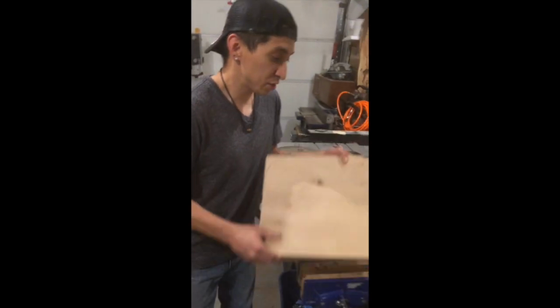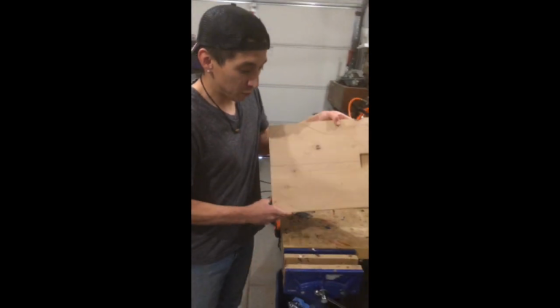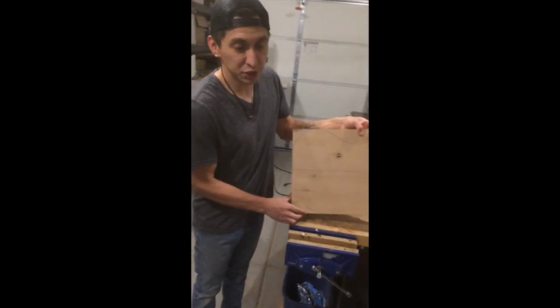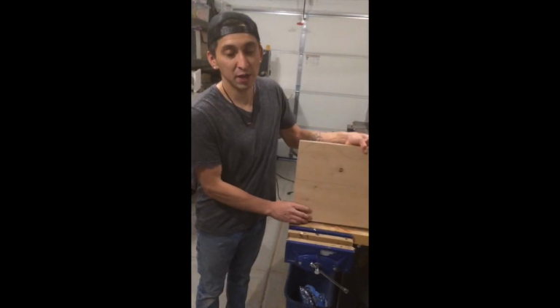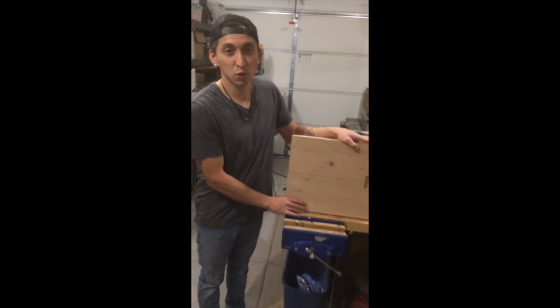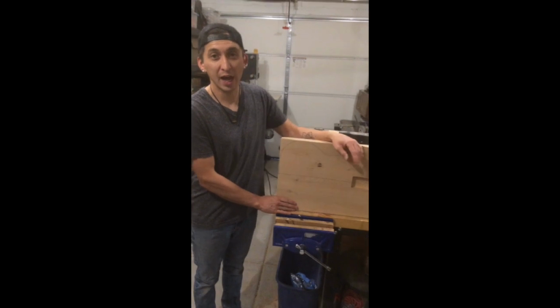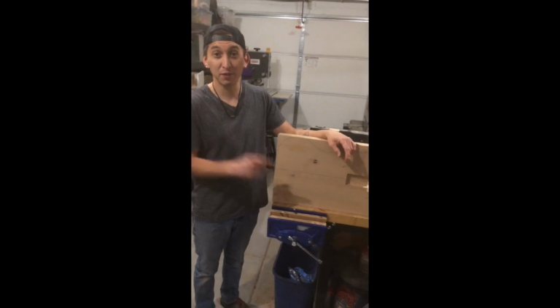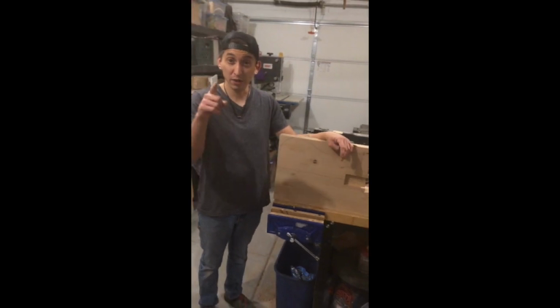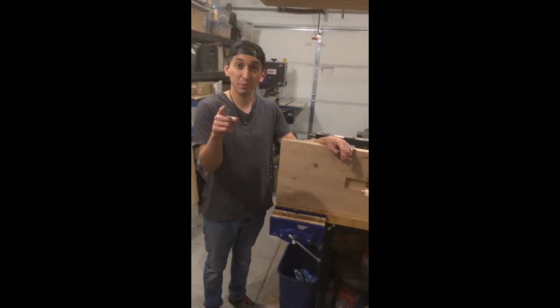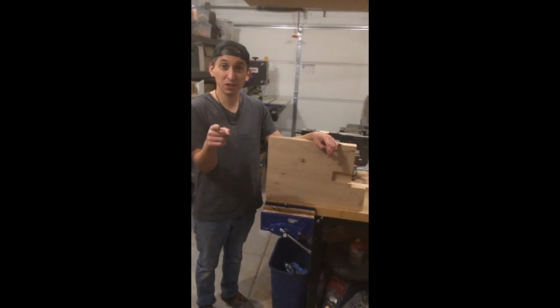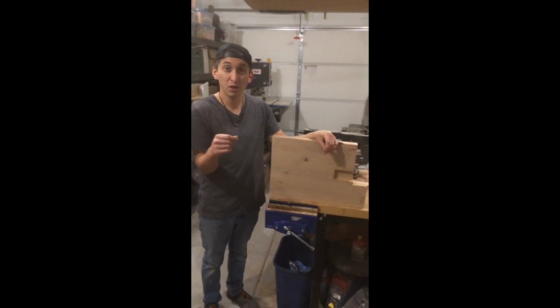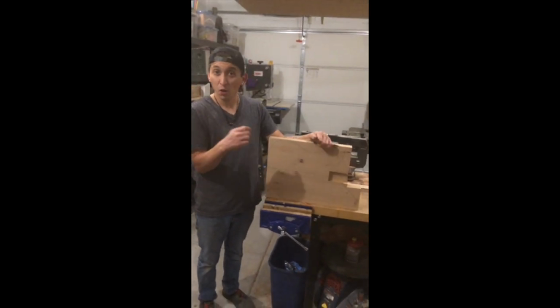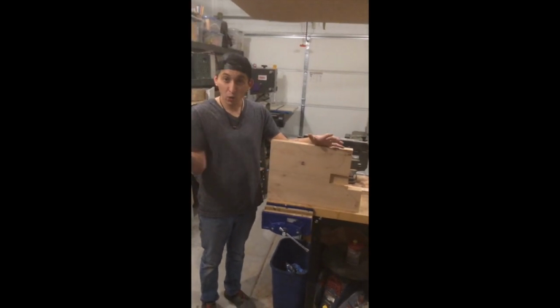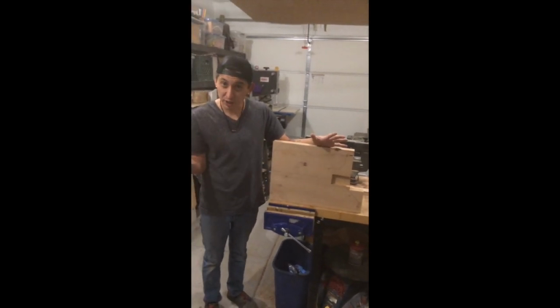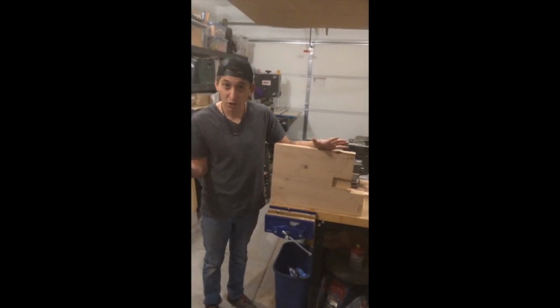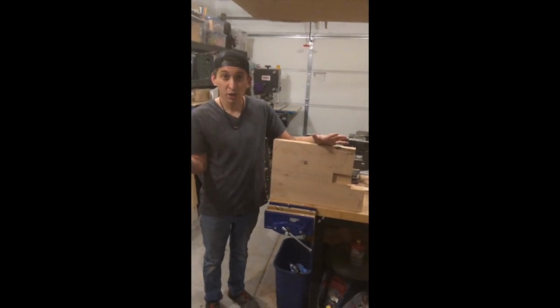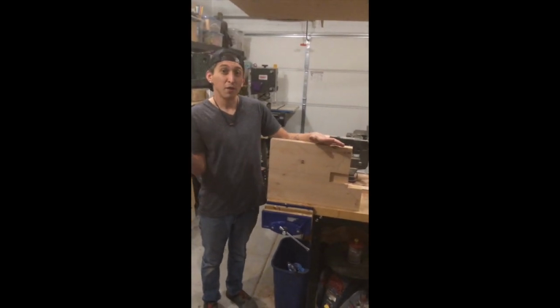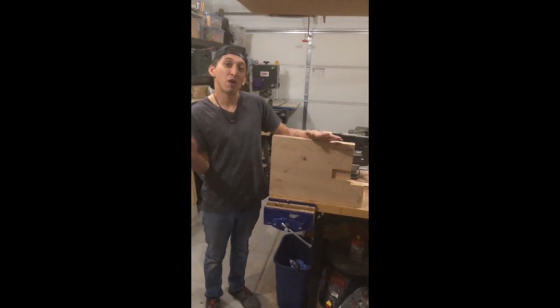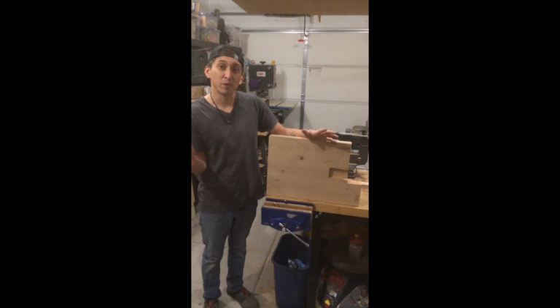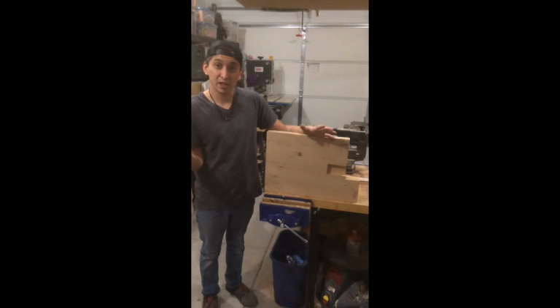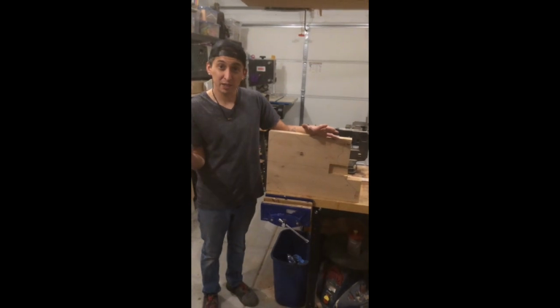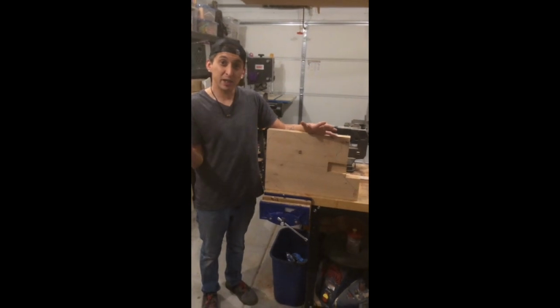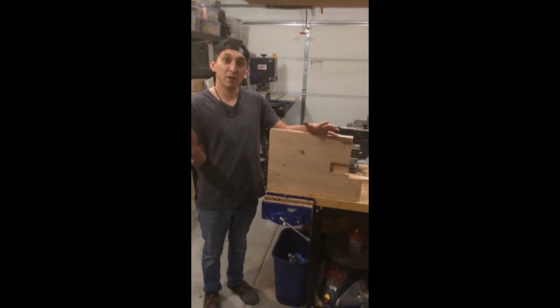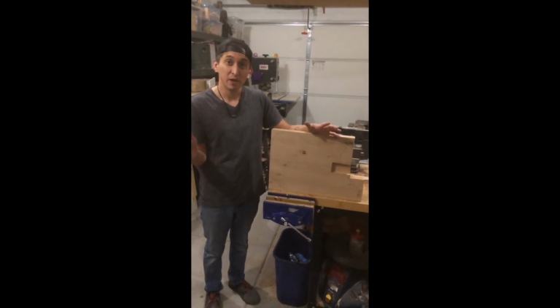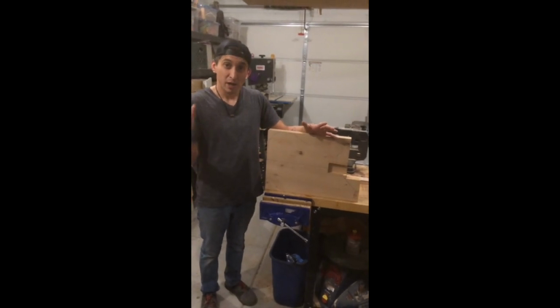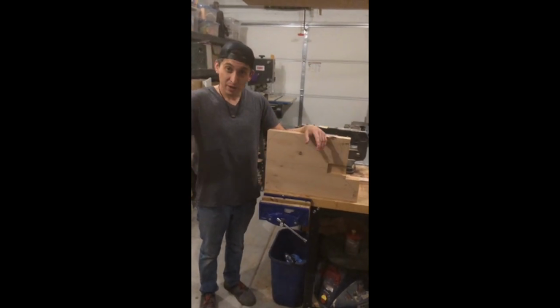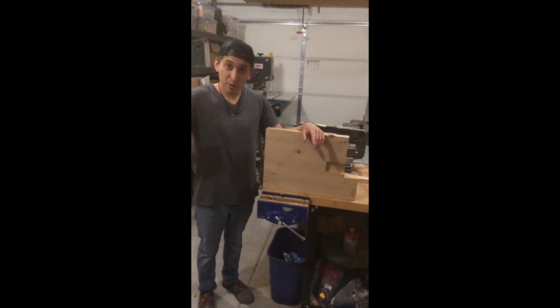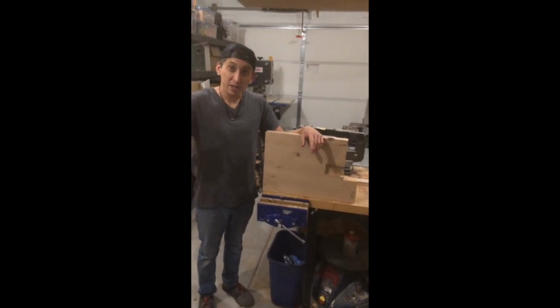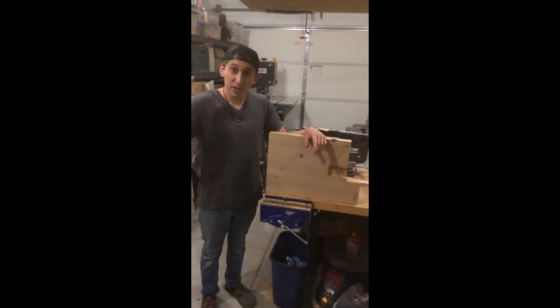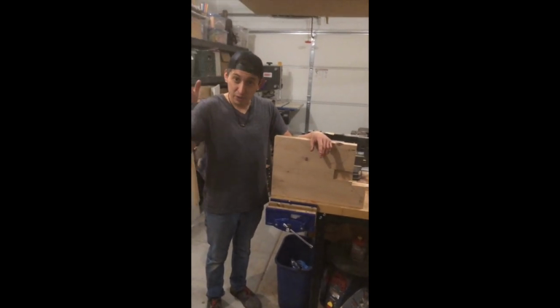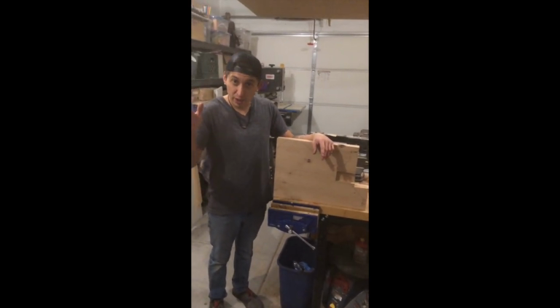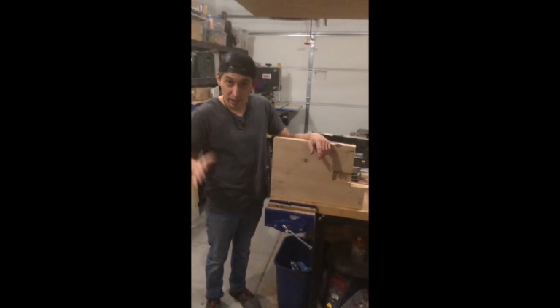So I wanted to share that quick hack. If you don't have a bandsaw or a jigsaw, there are other ways to cut these bodies out. I'm Perry from Unger Guitars — I will see you next time.